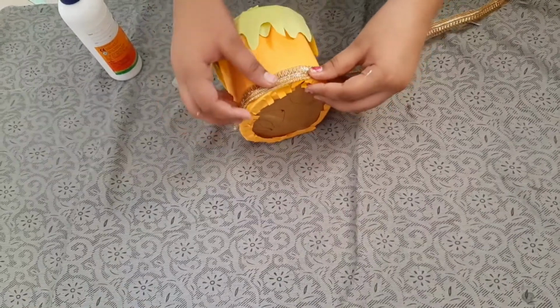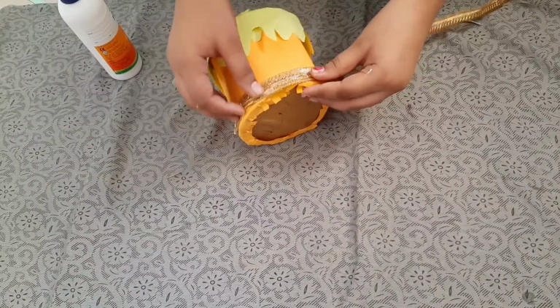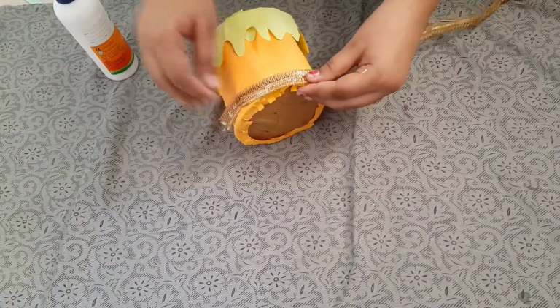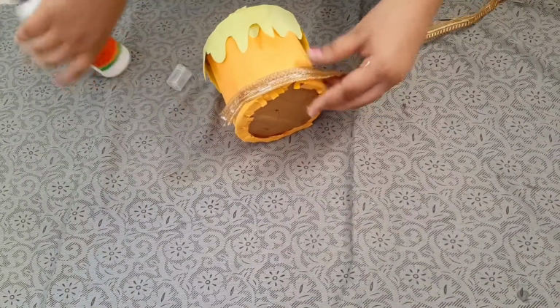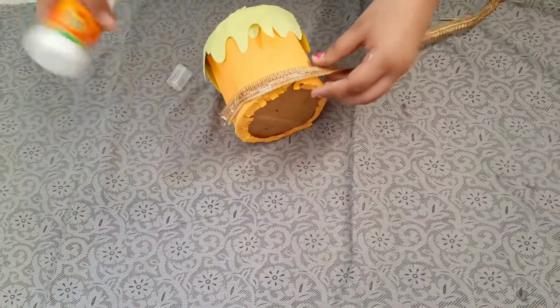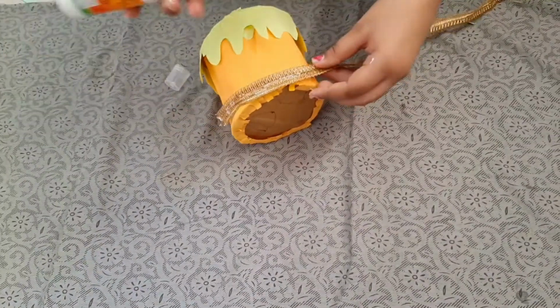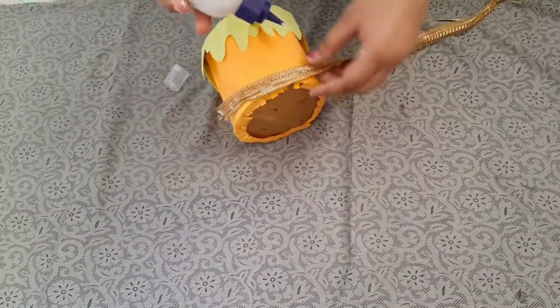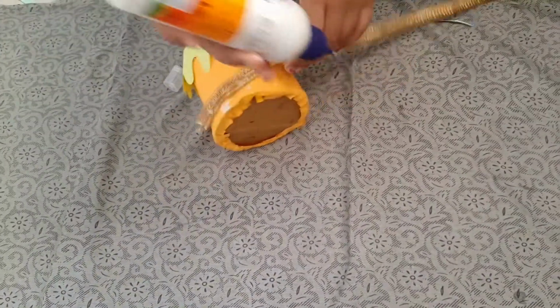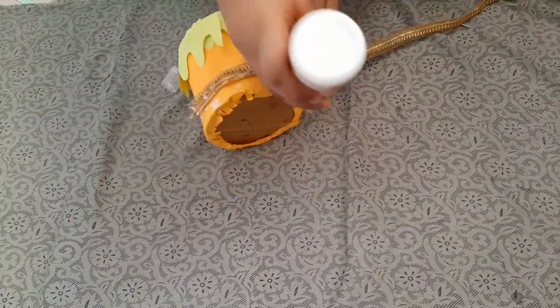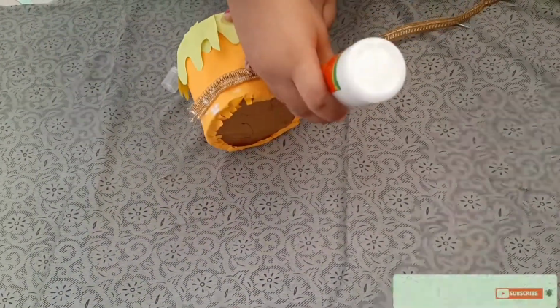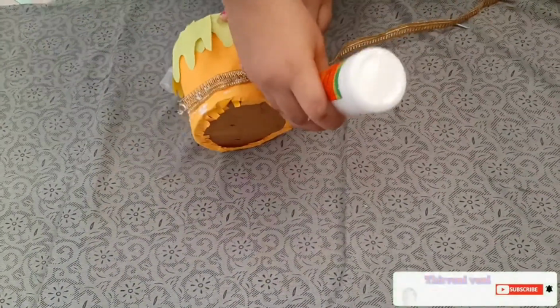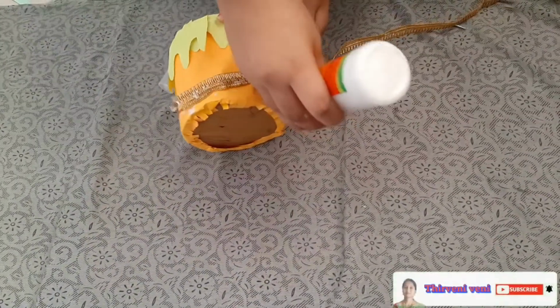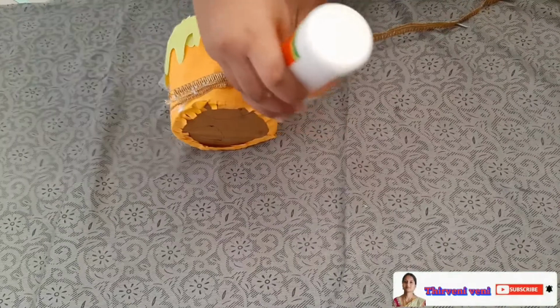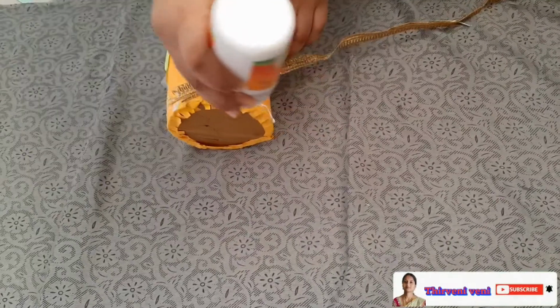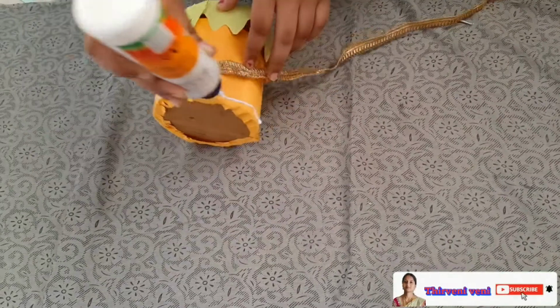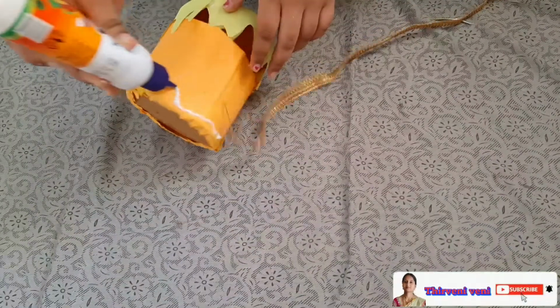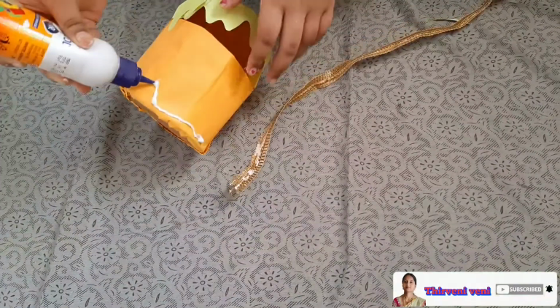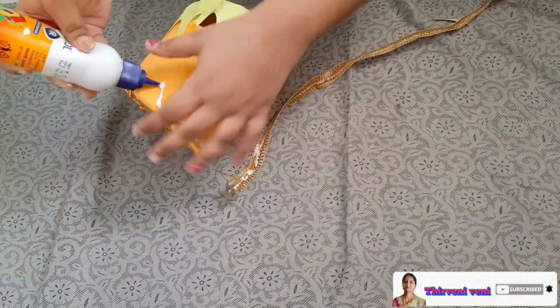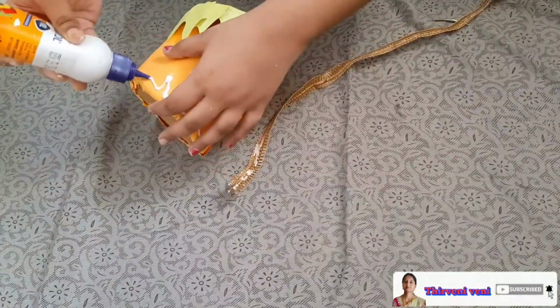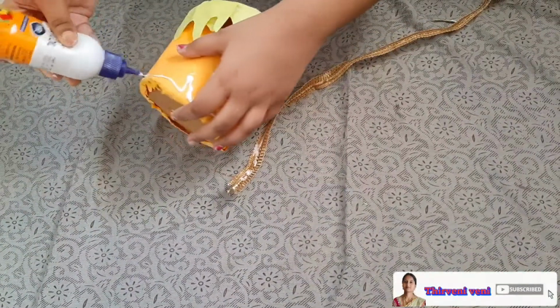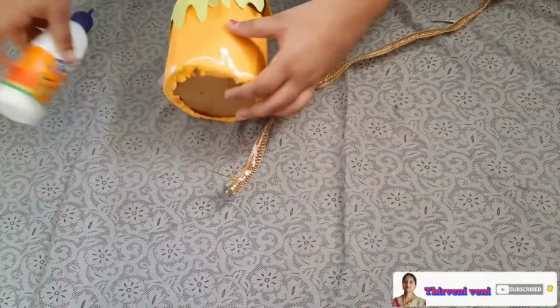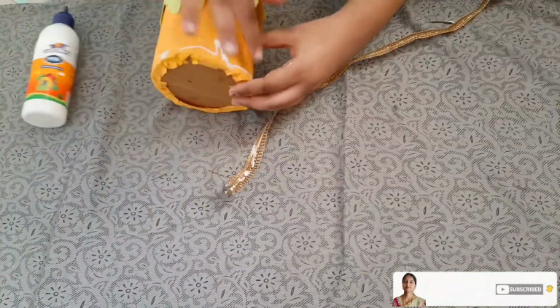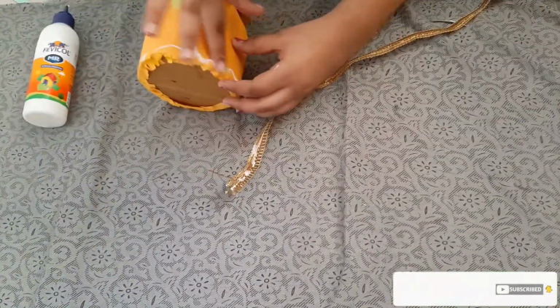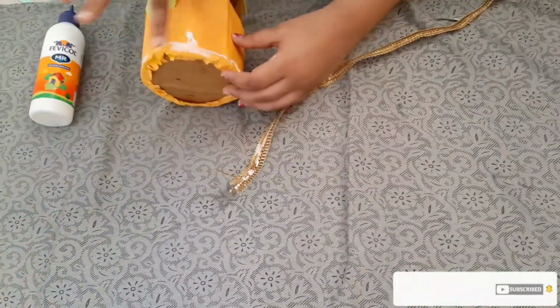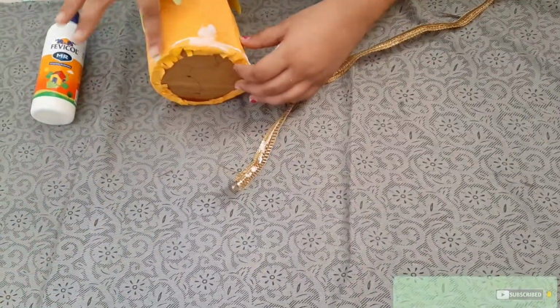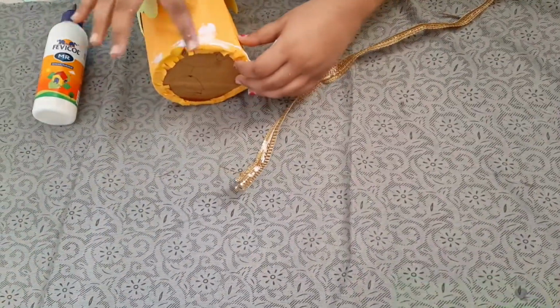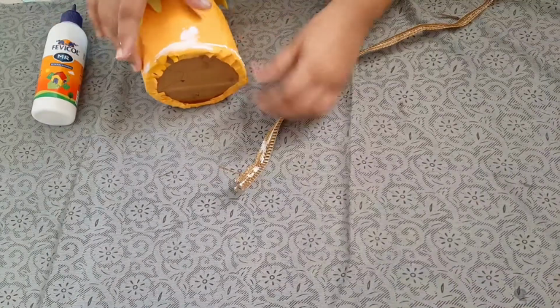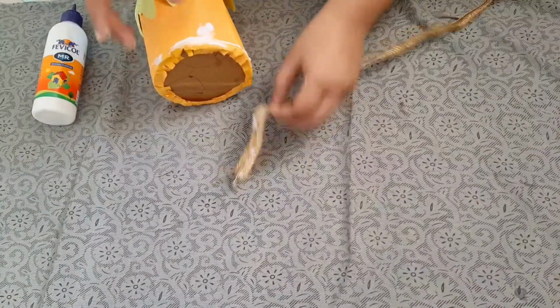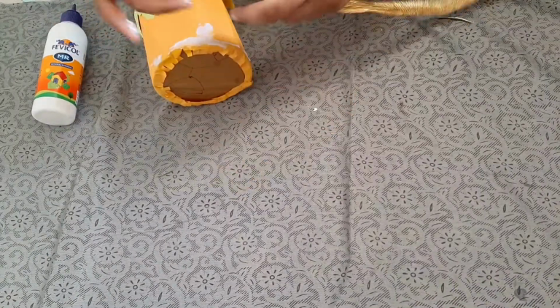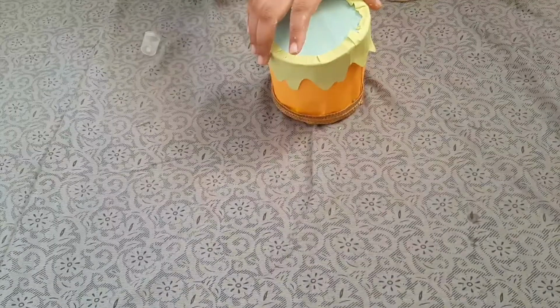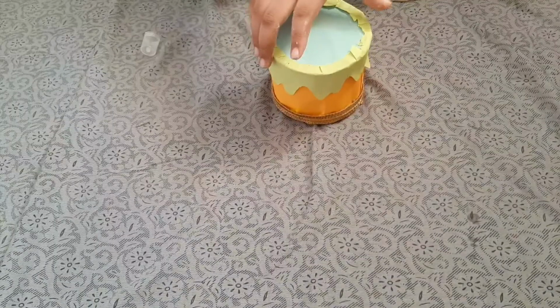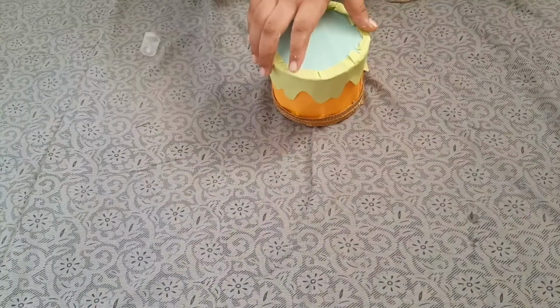Now after pasting like this, we have to take a few decorations to decorate it on the top.